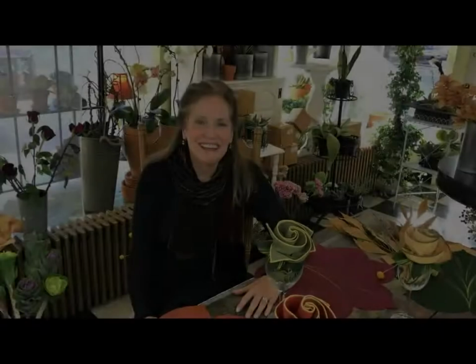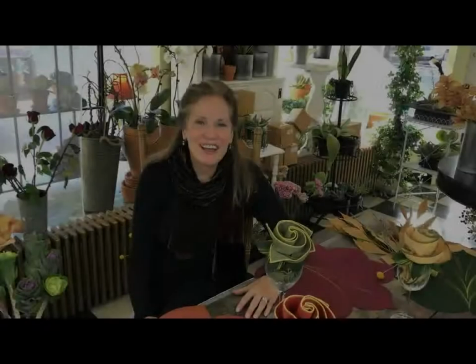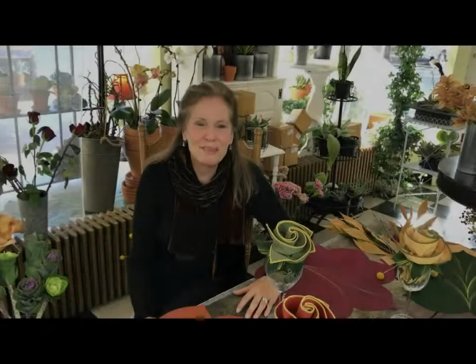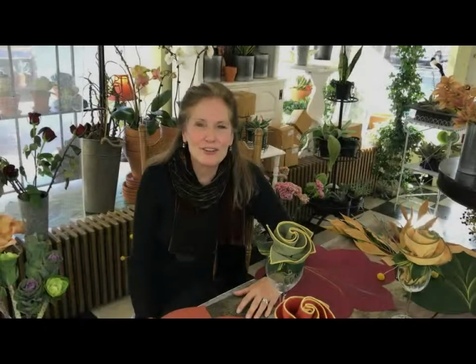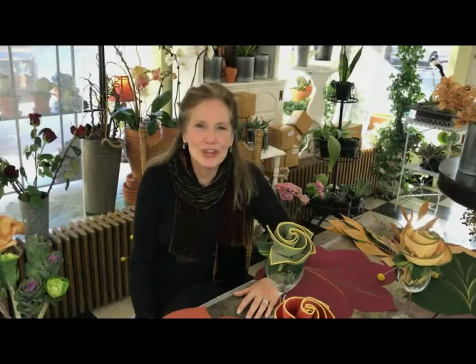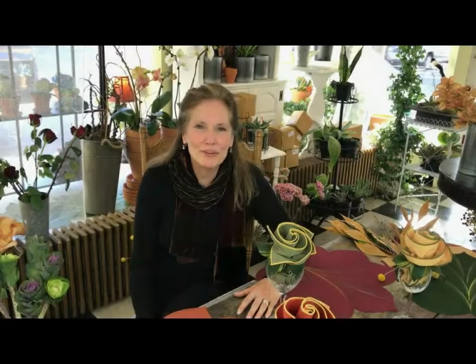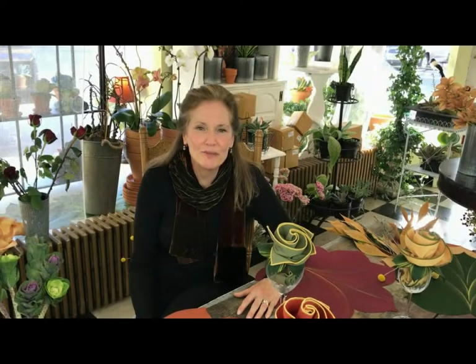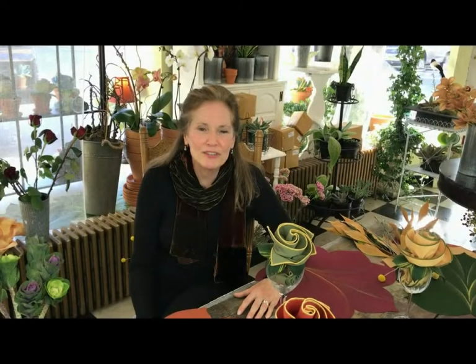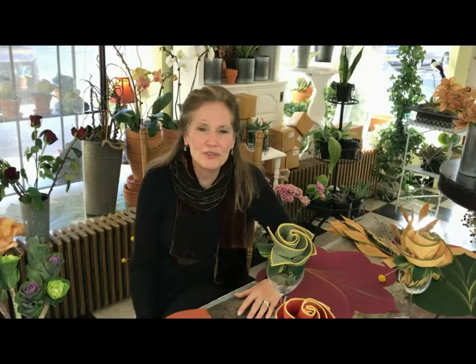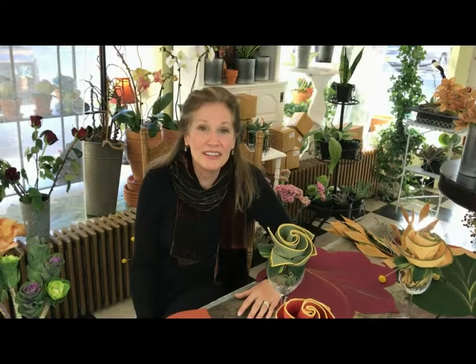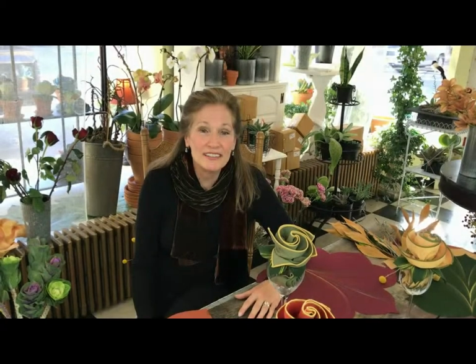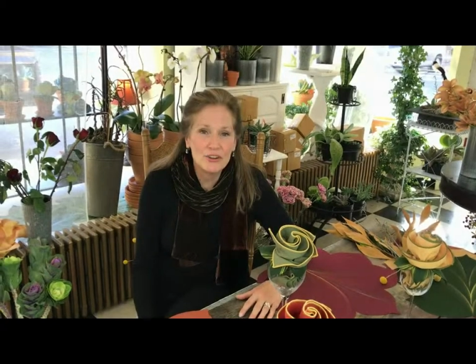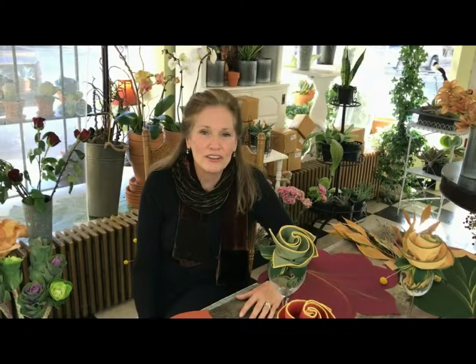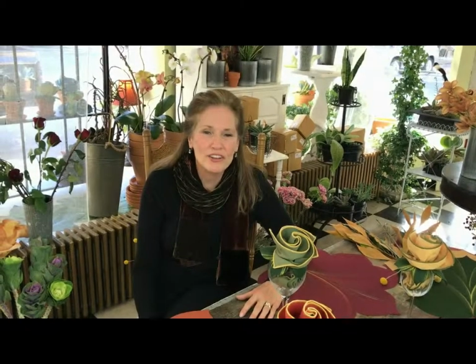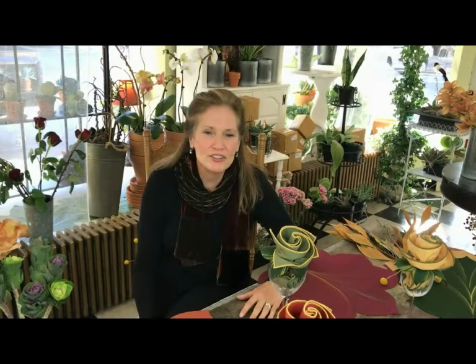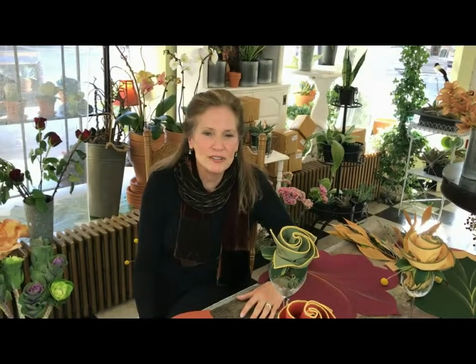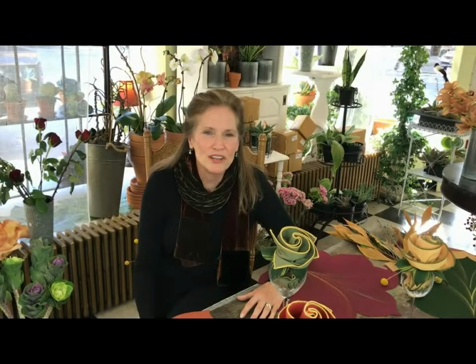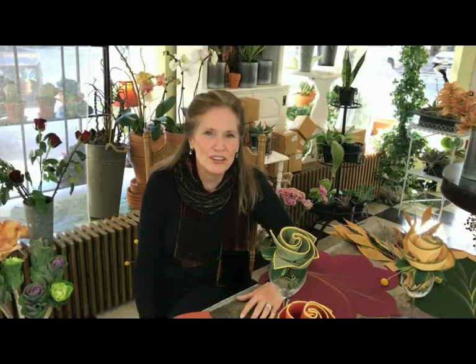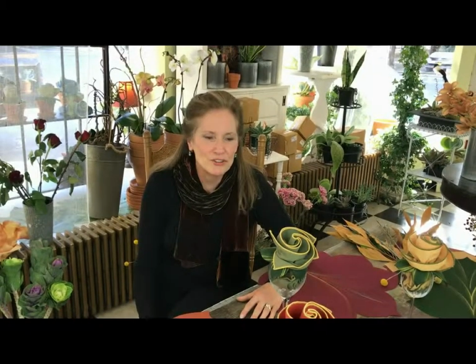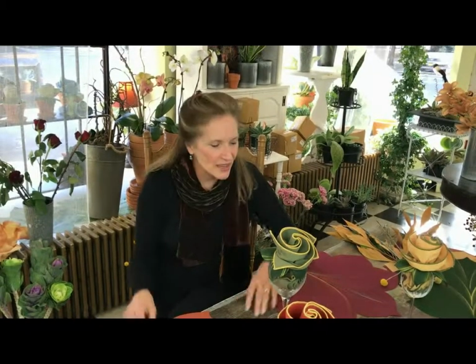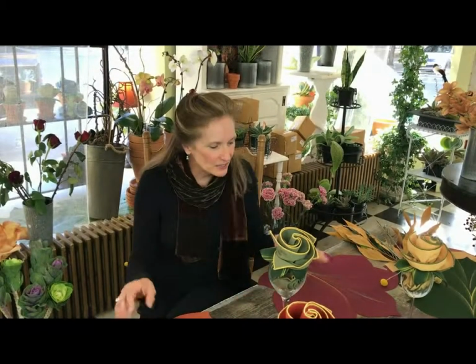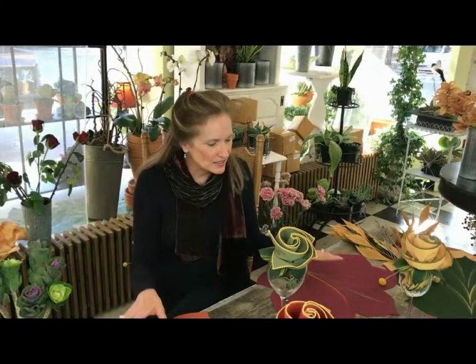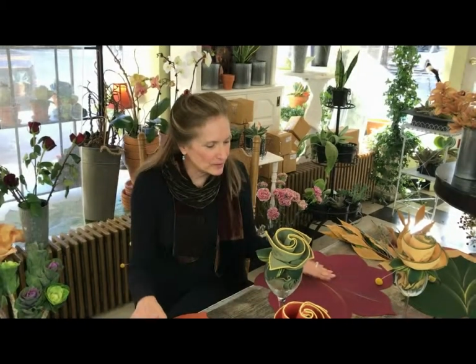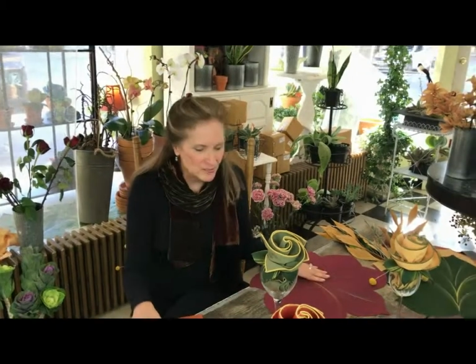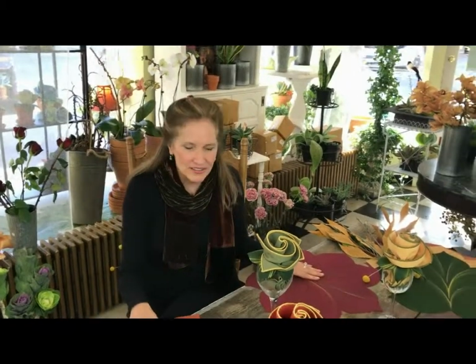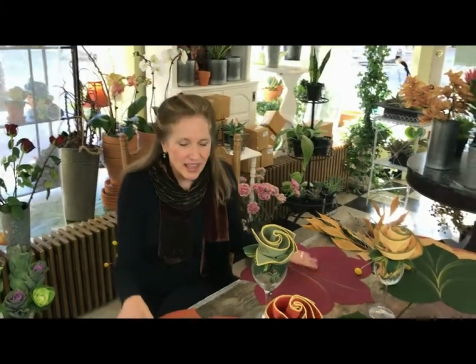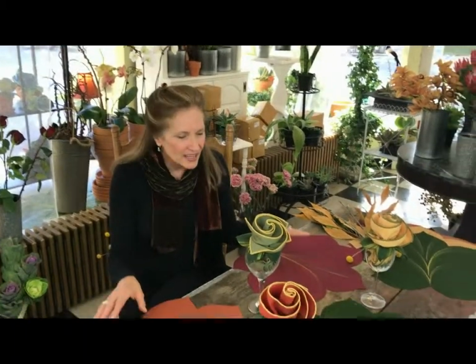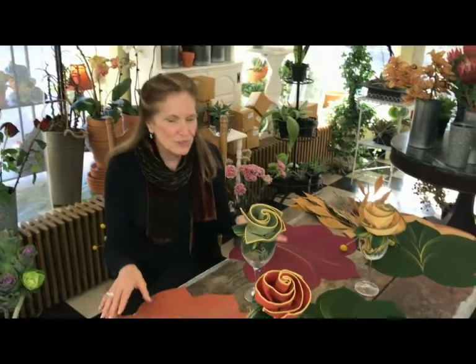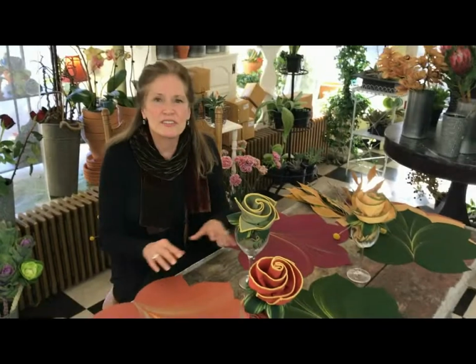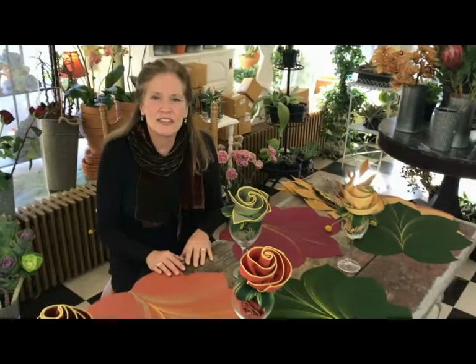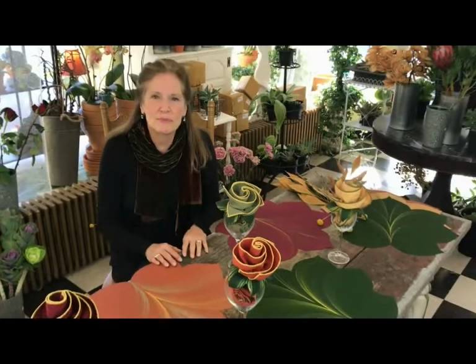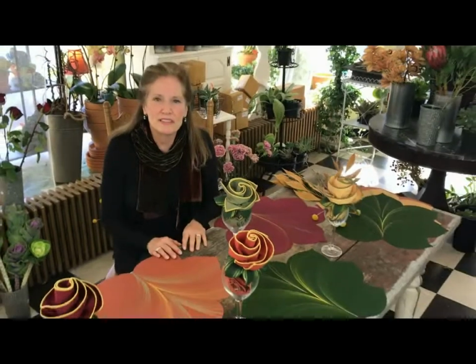Hi, I'm Carol Scheiber. I'm in my store in Kingston, New York, here to demonstrate how to use my hand-painted placemats as runners and centerpieces.